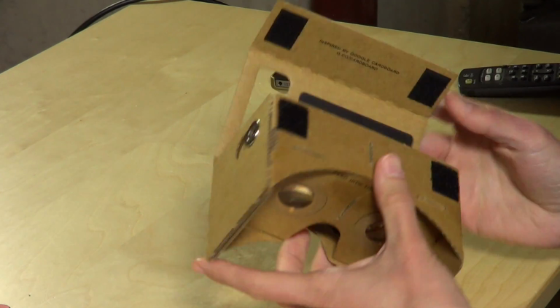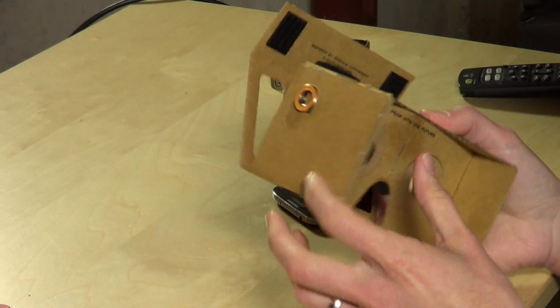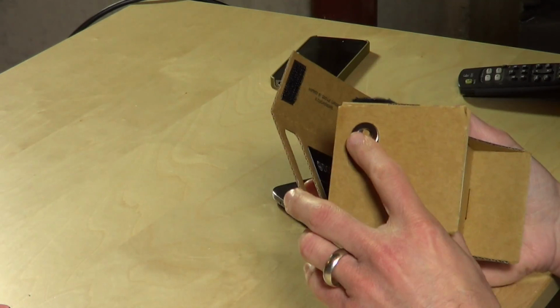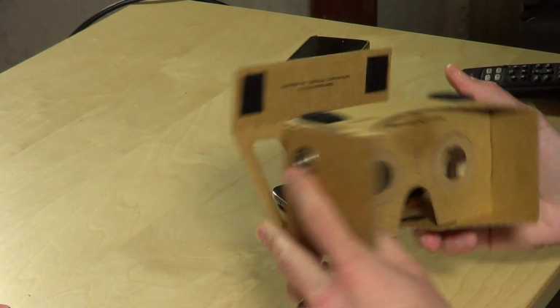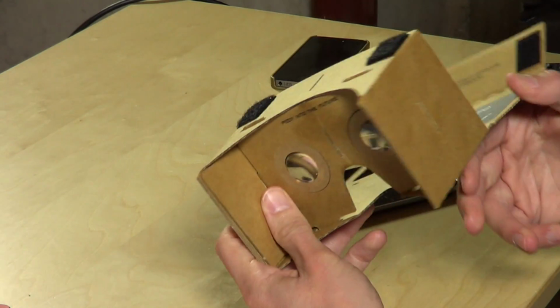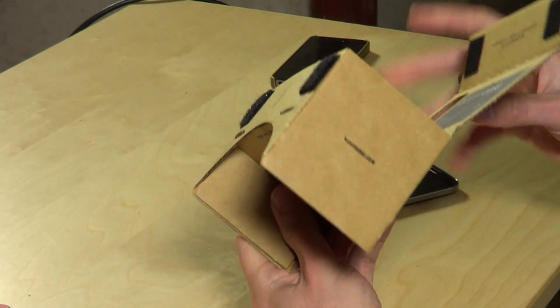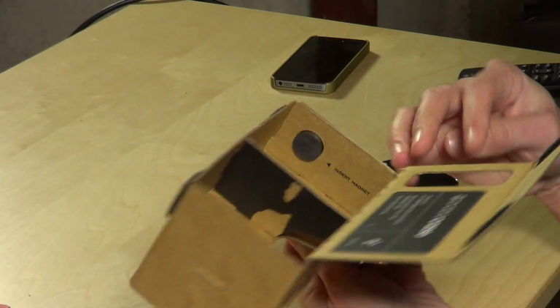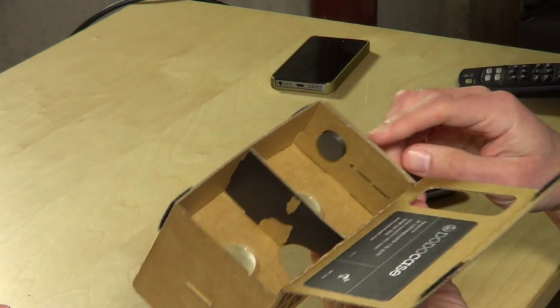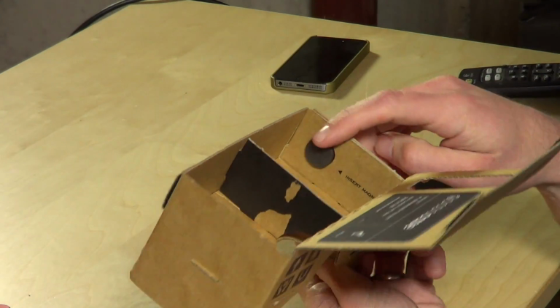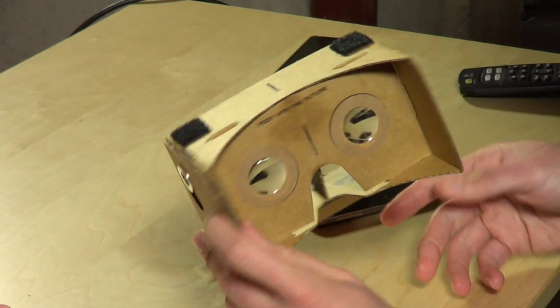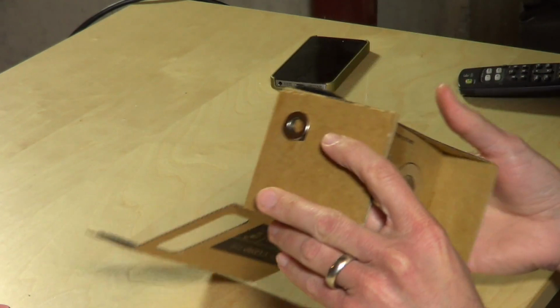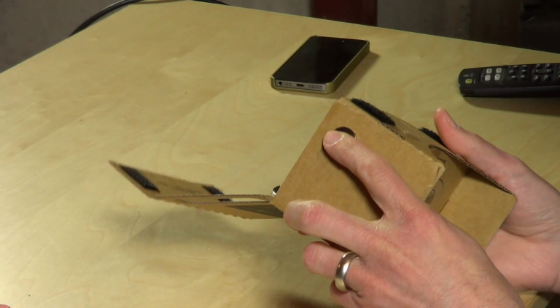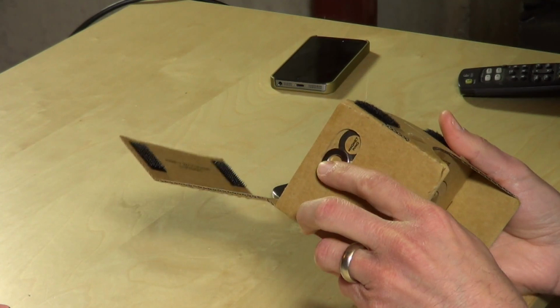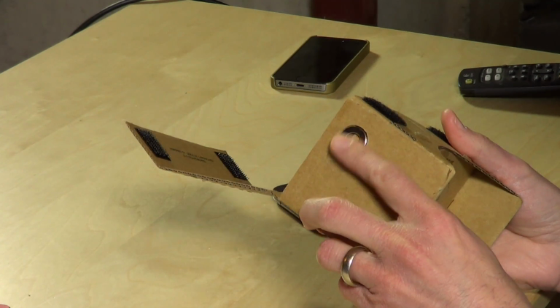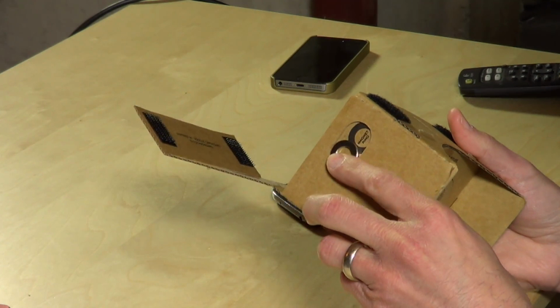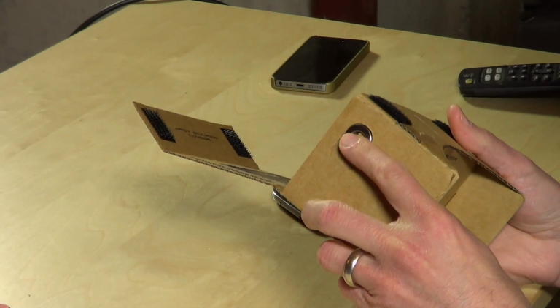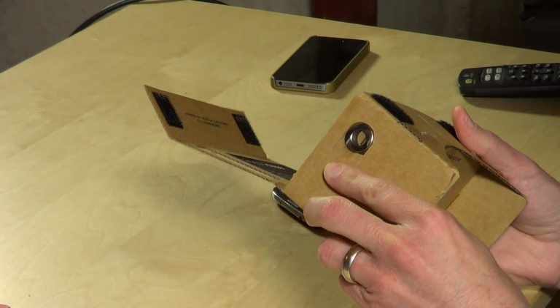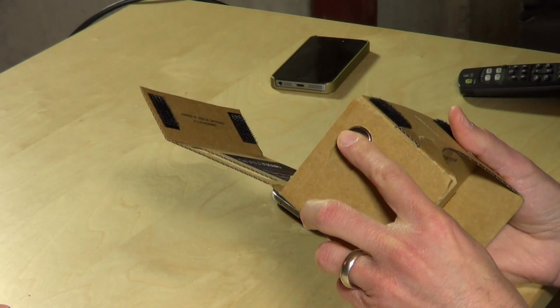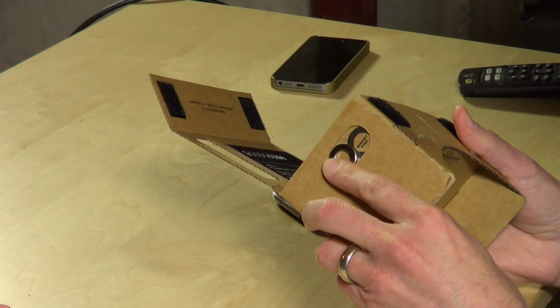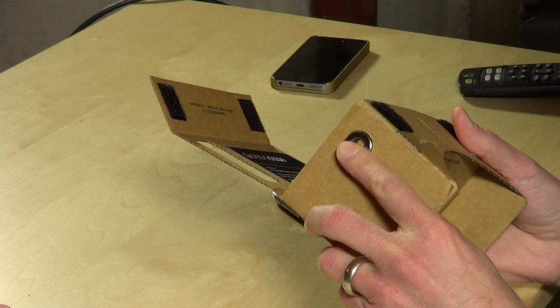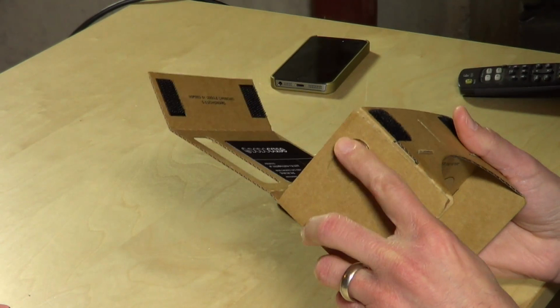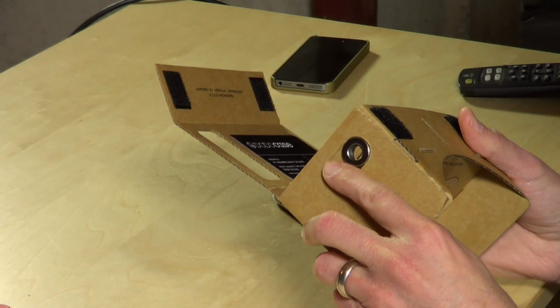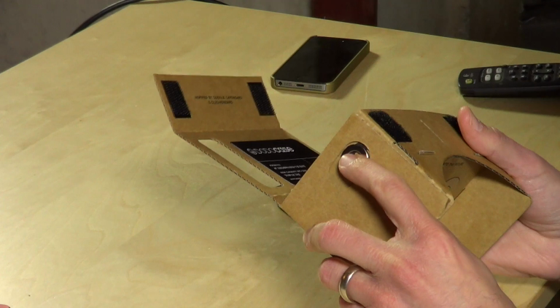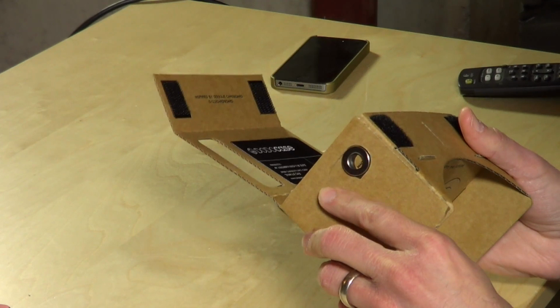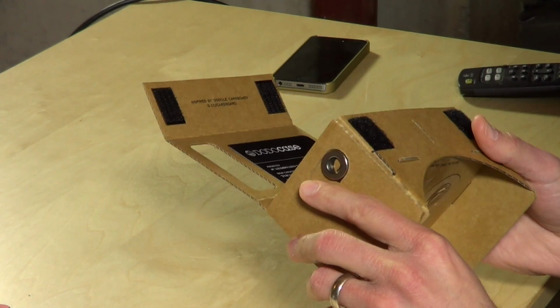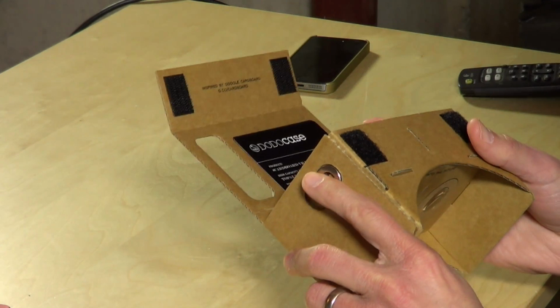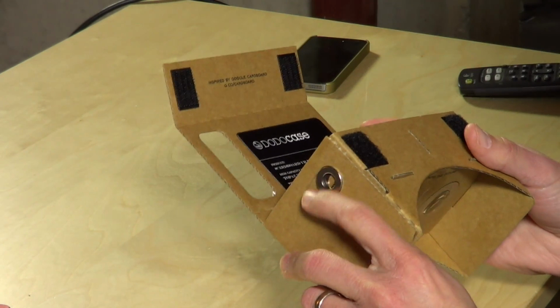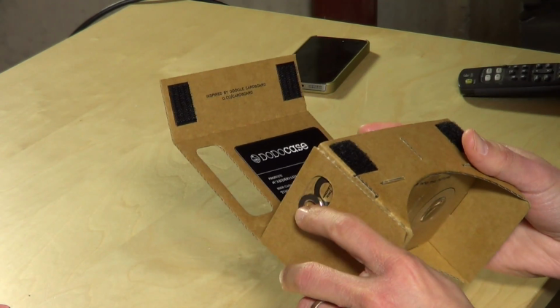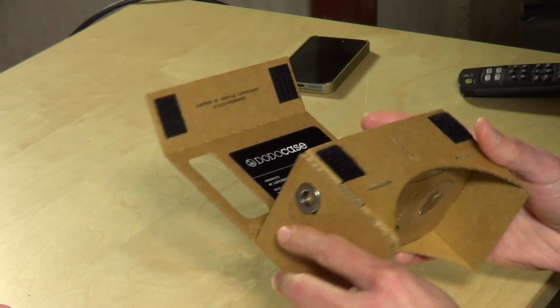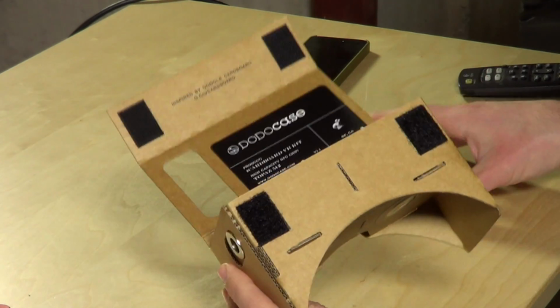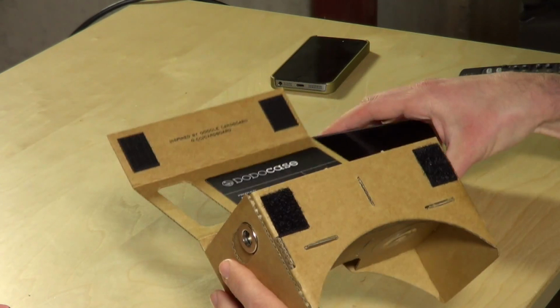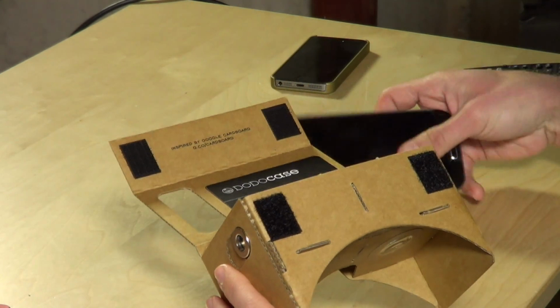There is a near-field communication chip that you can stick in here that'll boot their app automatically when you slide your phone in. And then on the side there's a little magnet that works with a little bolt — when you move it, it basically gives the phone a signal that you're trying to click on something. I'll show you how all this works when we boot the app up.